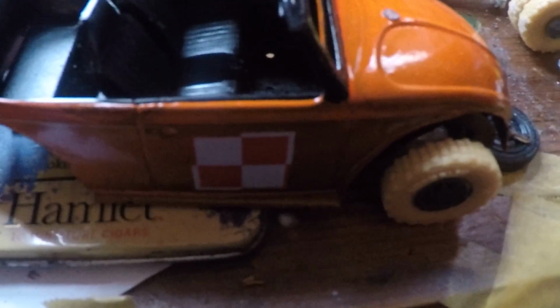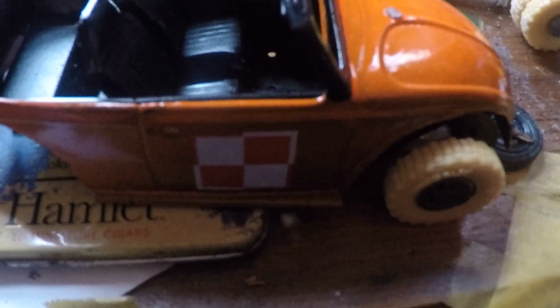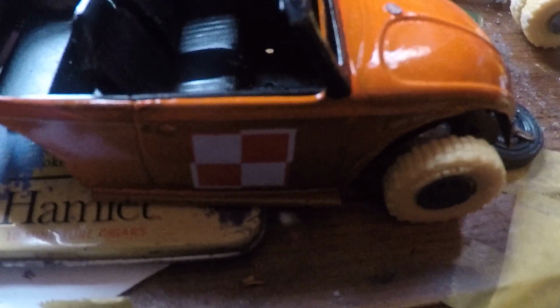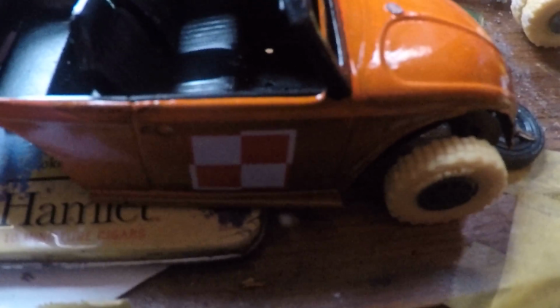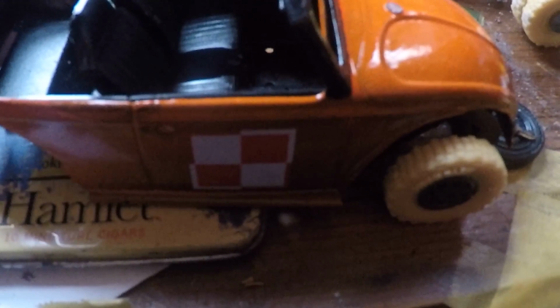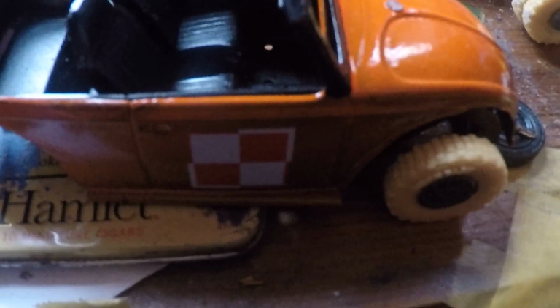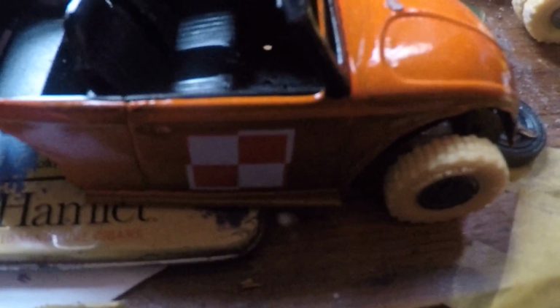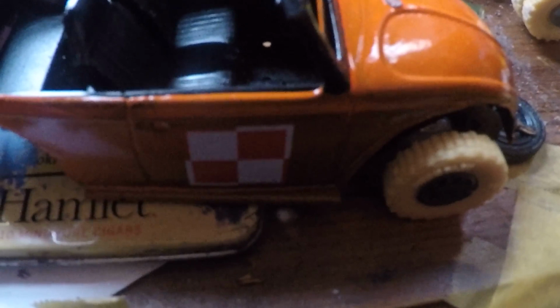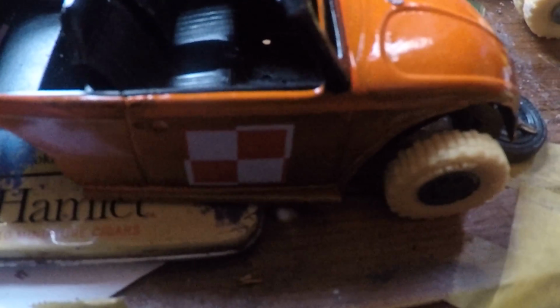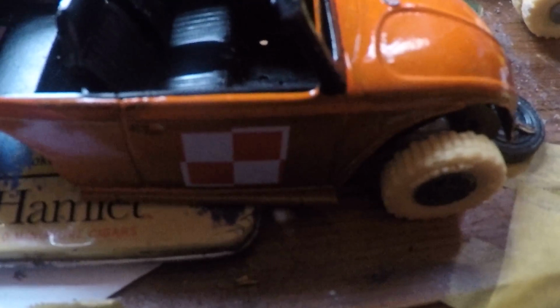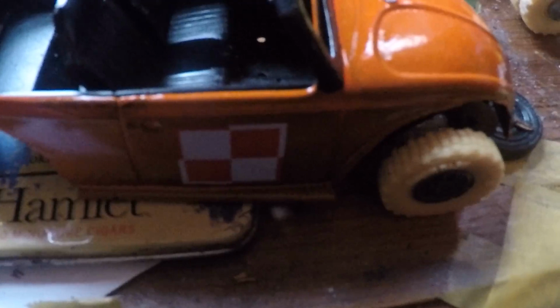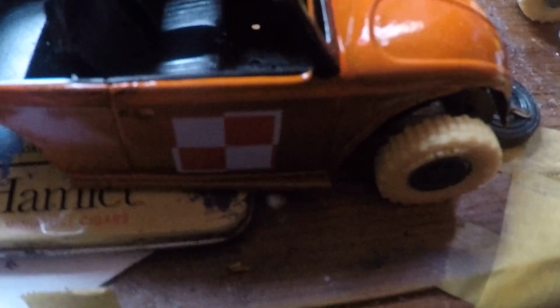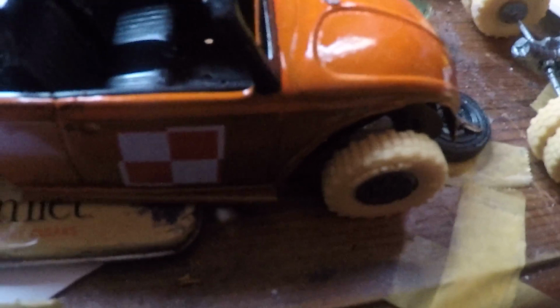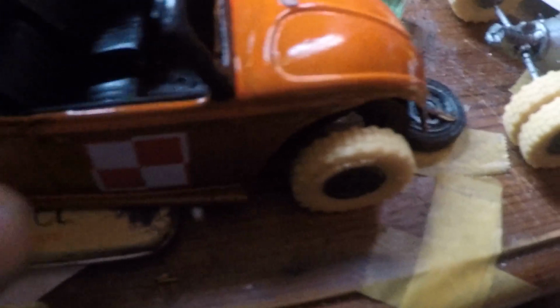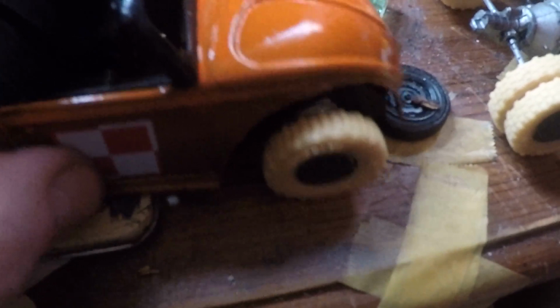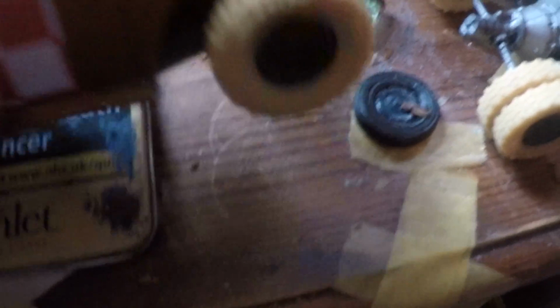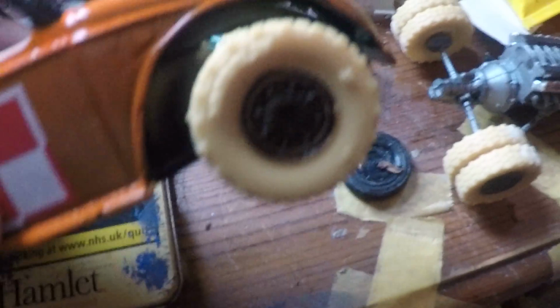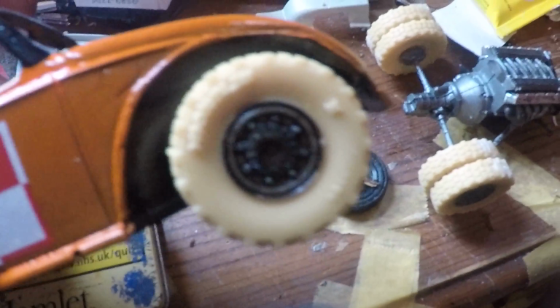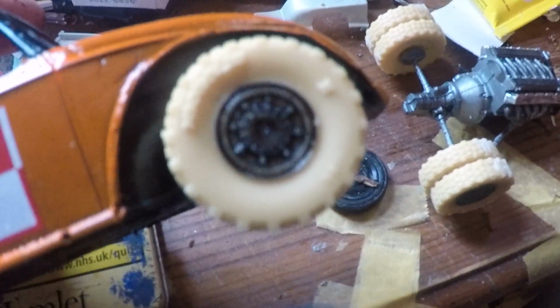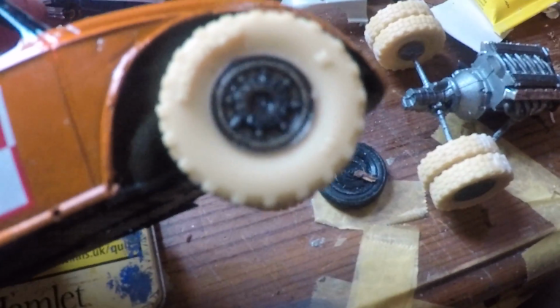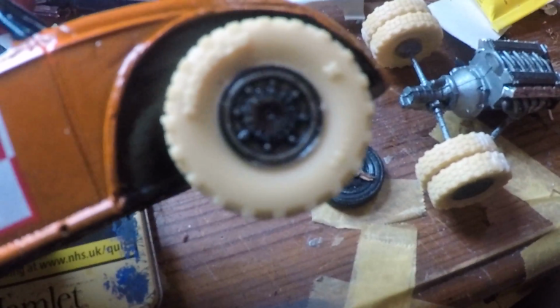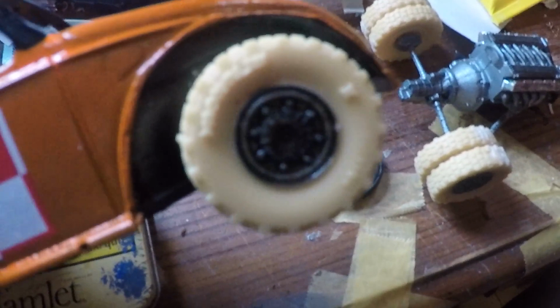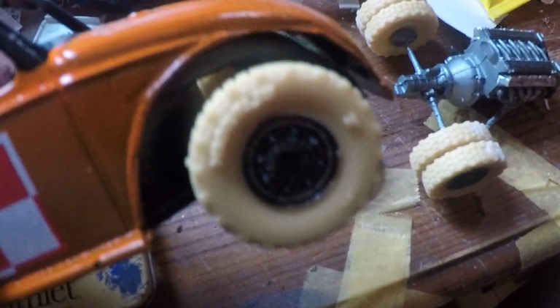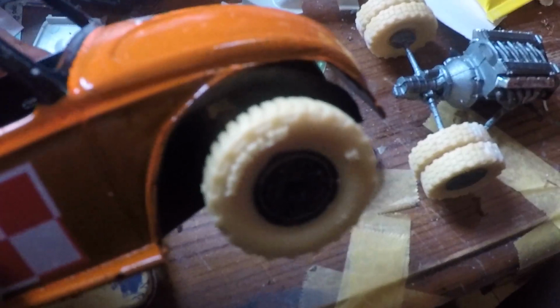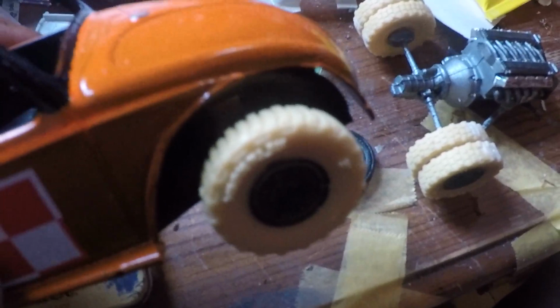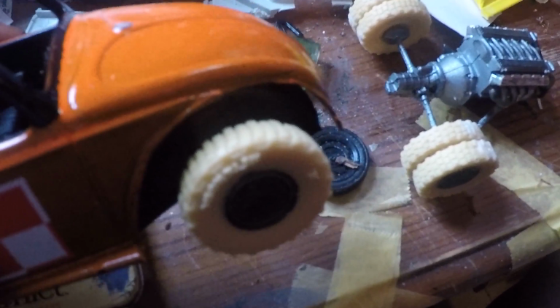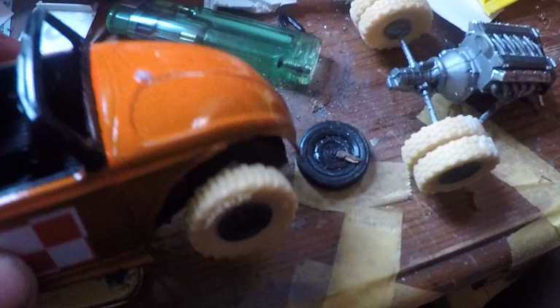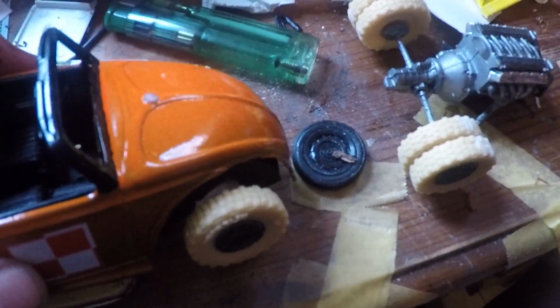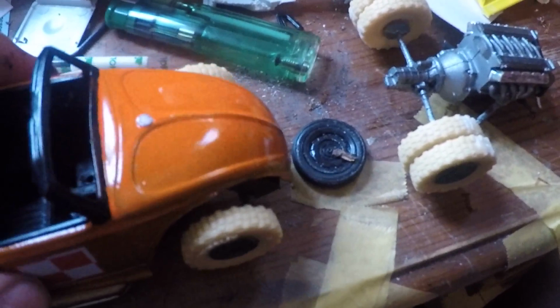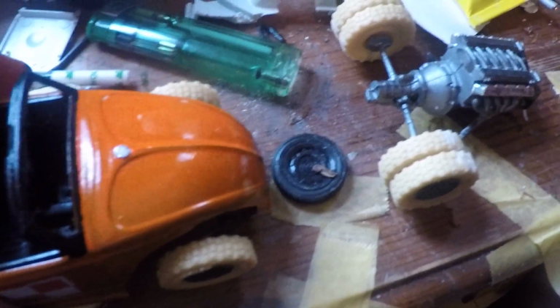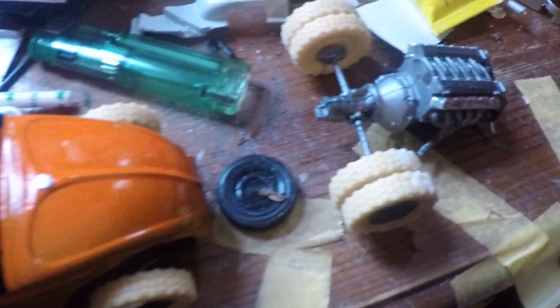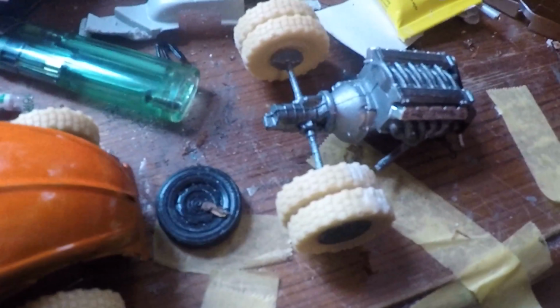I'm the Bastard. I've got the front wheels on and painted the wheels bronze, same as the back end.